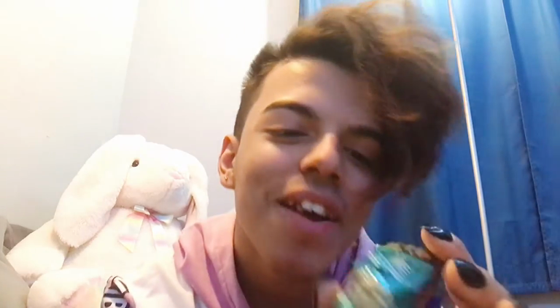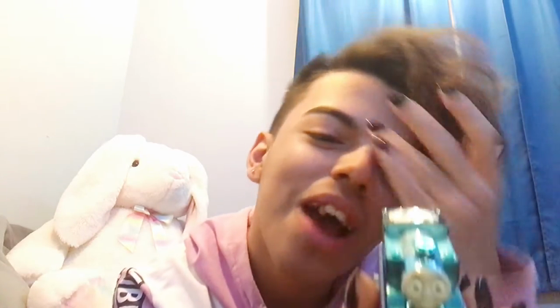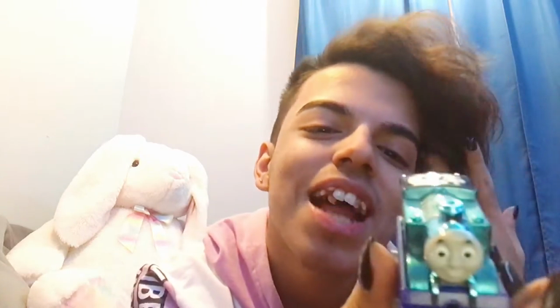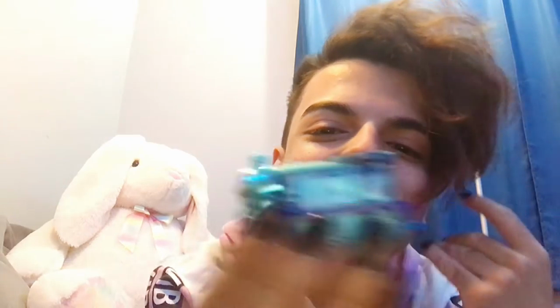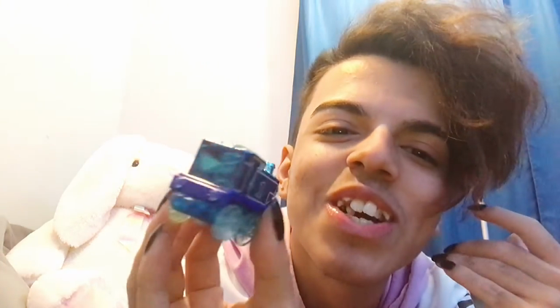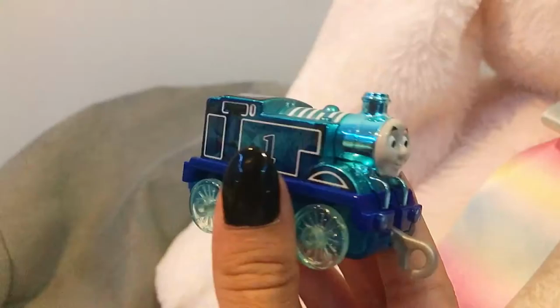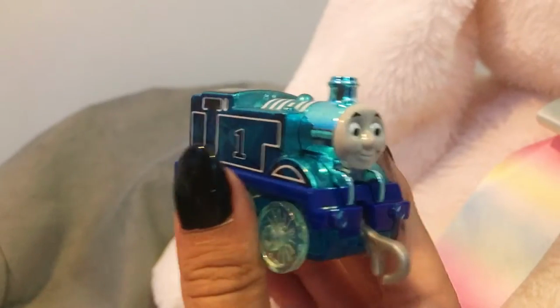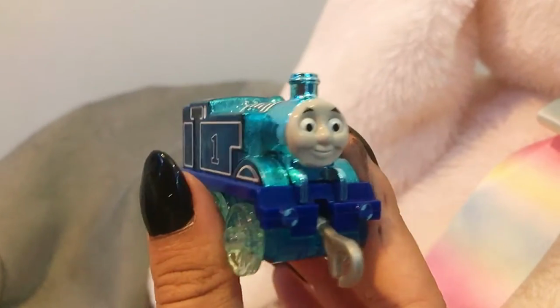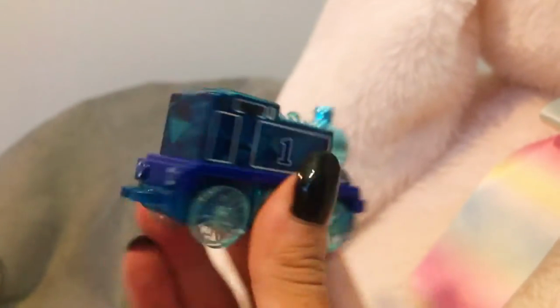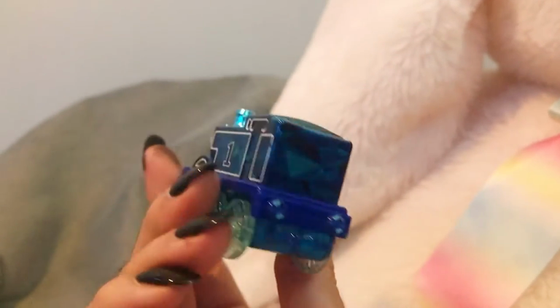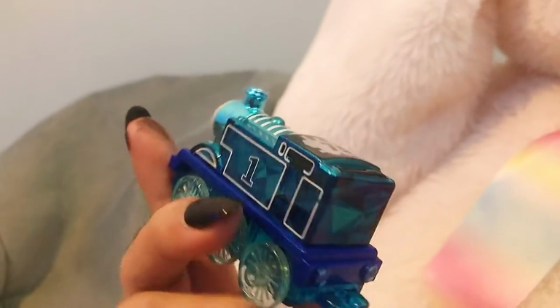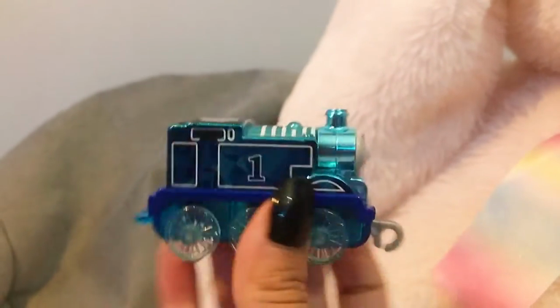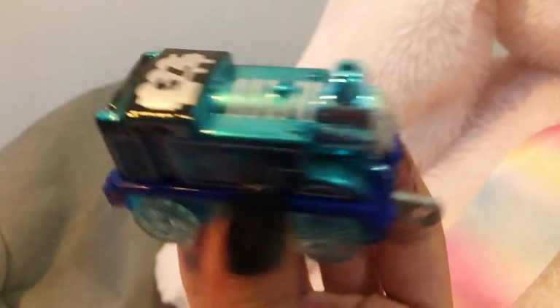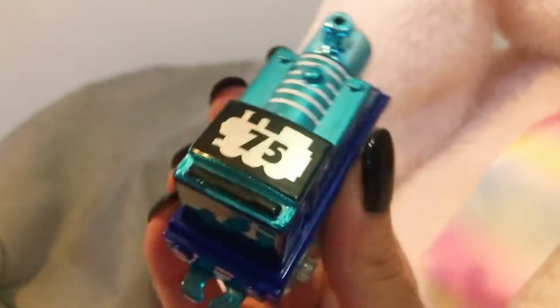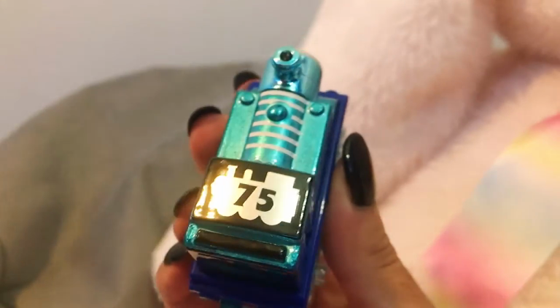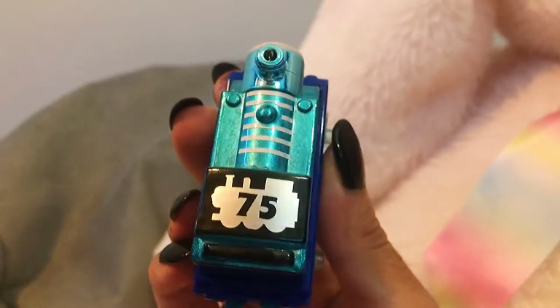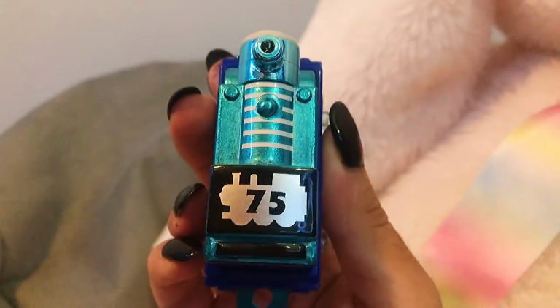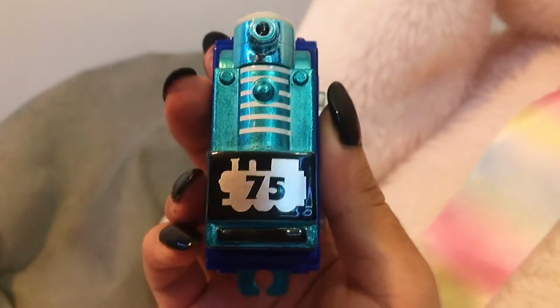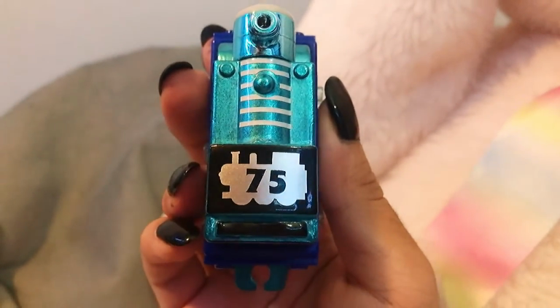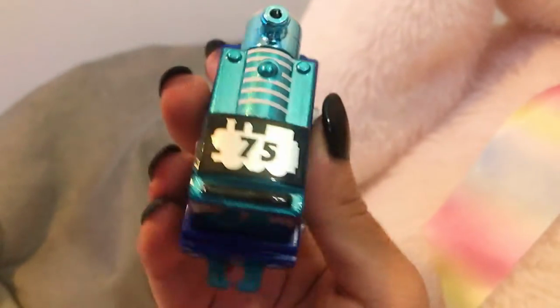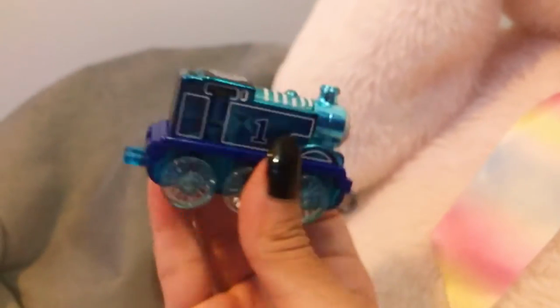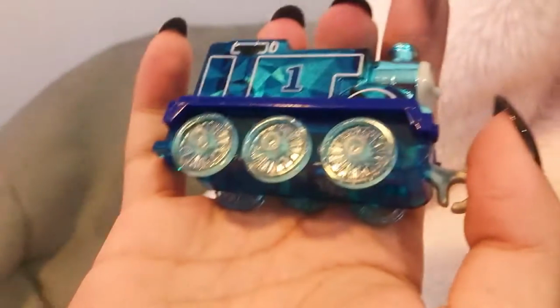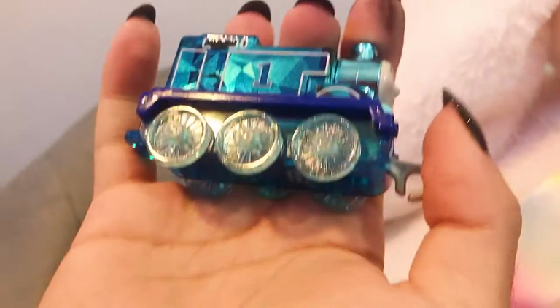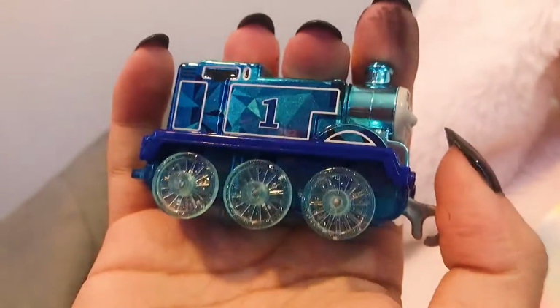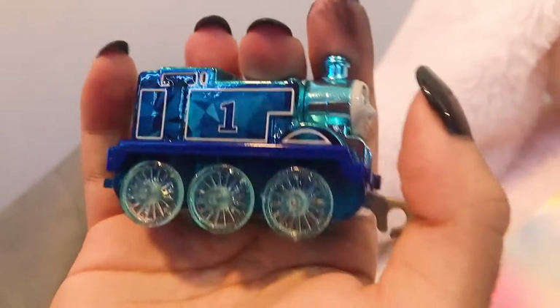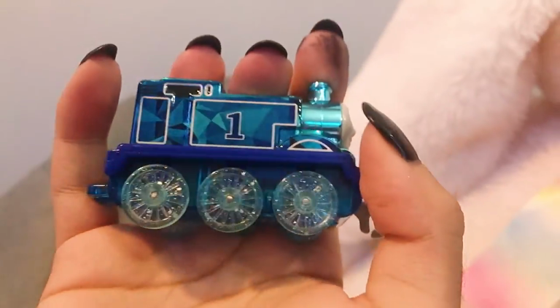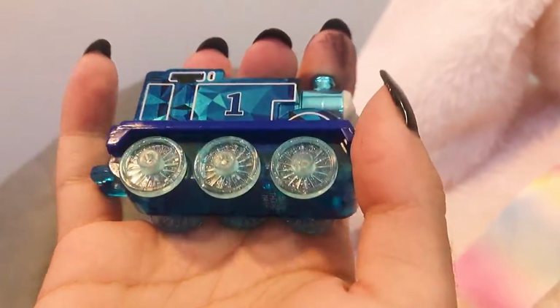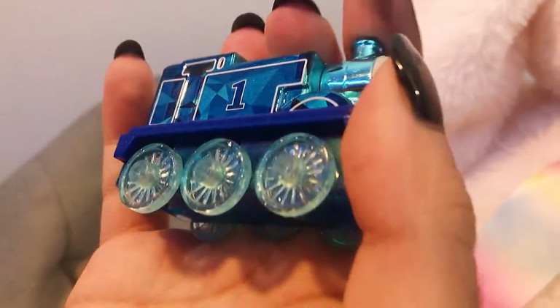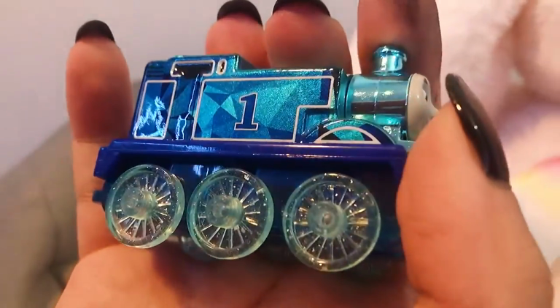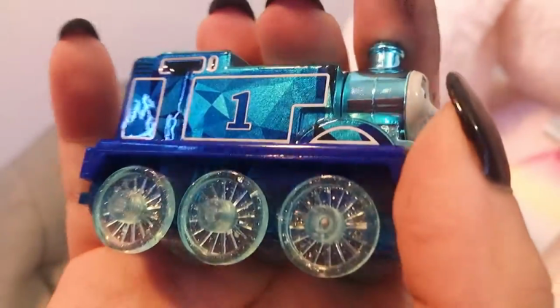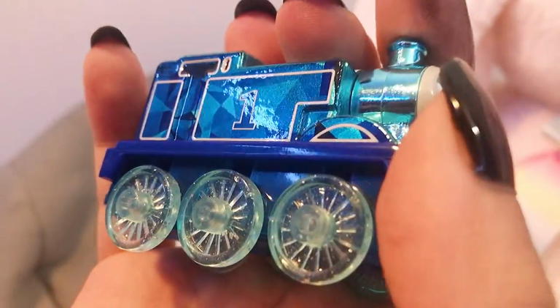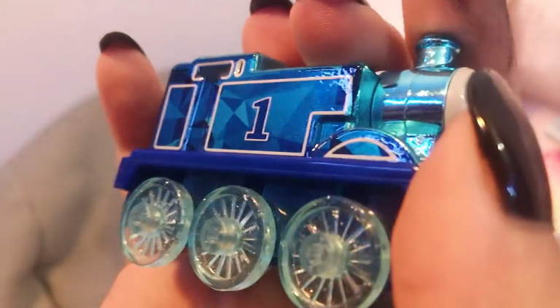We have him out. Look at how good he looks. Shiny and sparkly — he's very pretty. I love the 75th anniversary badge on the top of his cab. His diamond wheels are glitter encased and the shininess on the side where the one is.